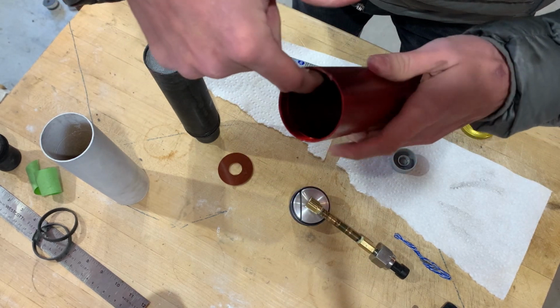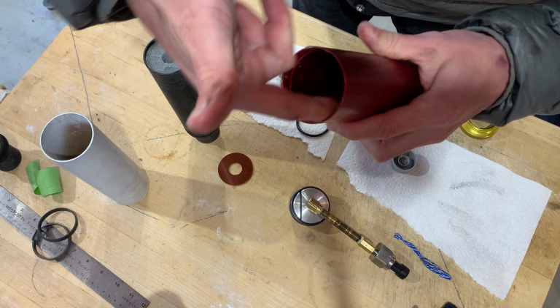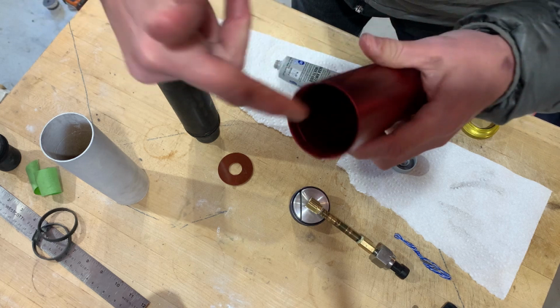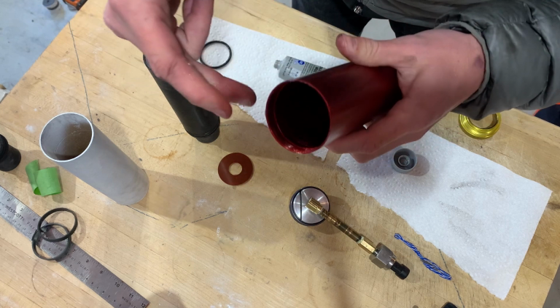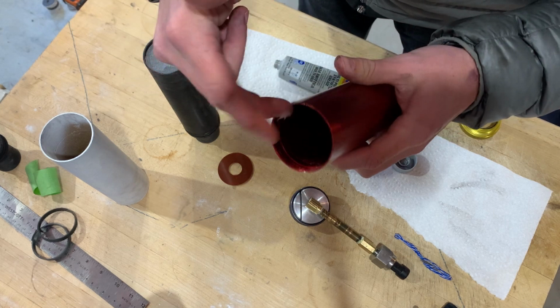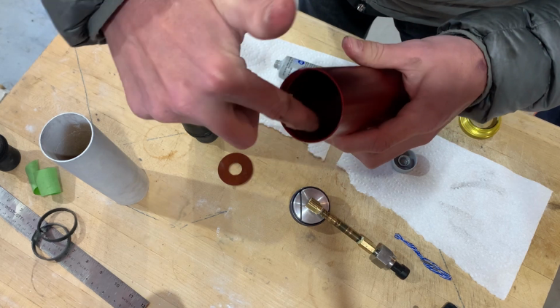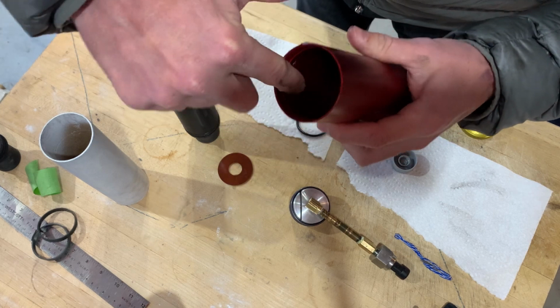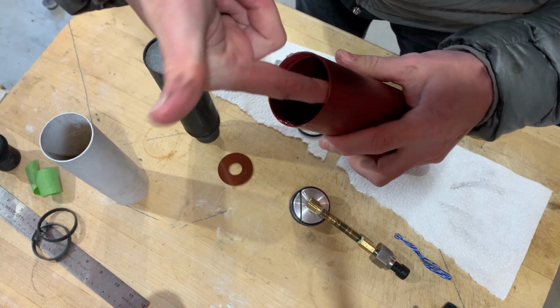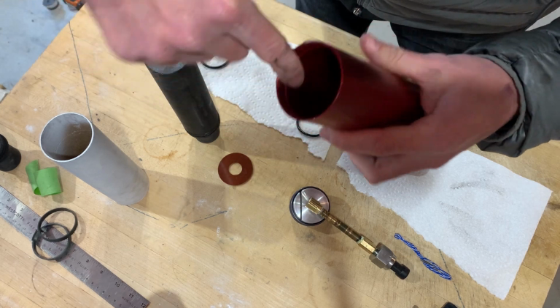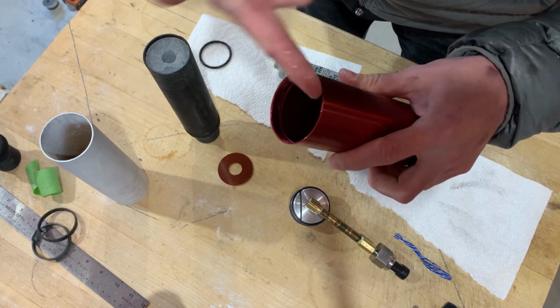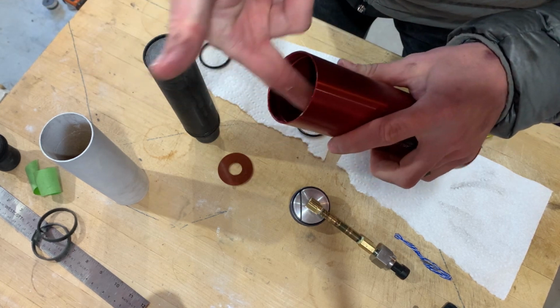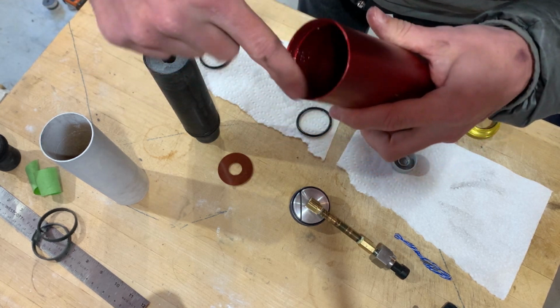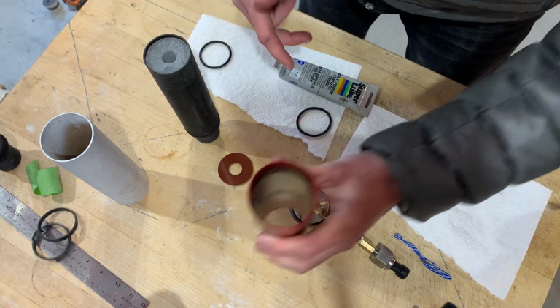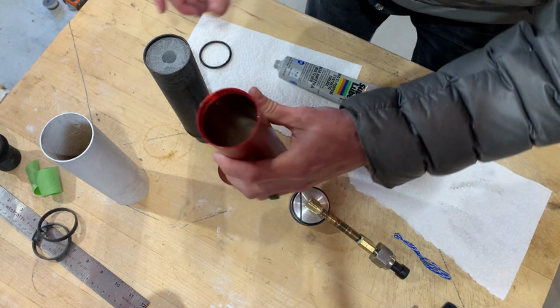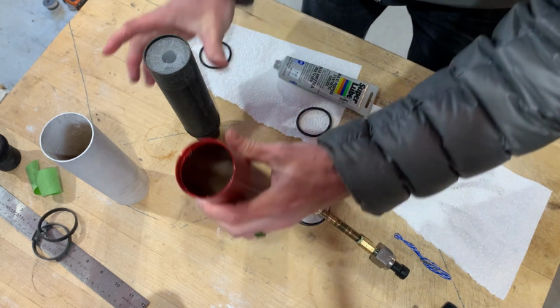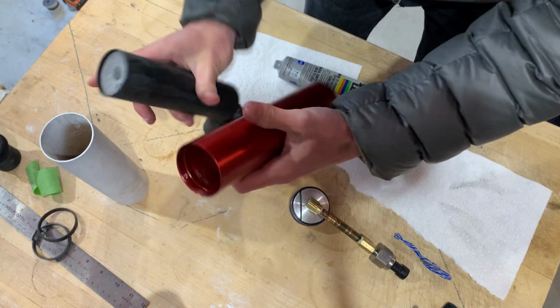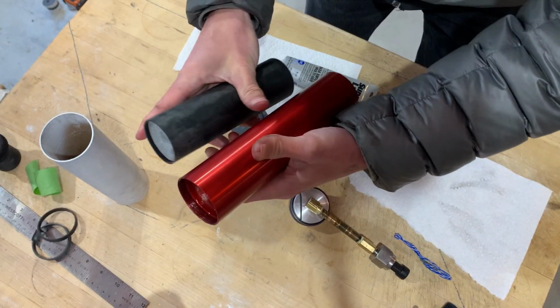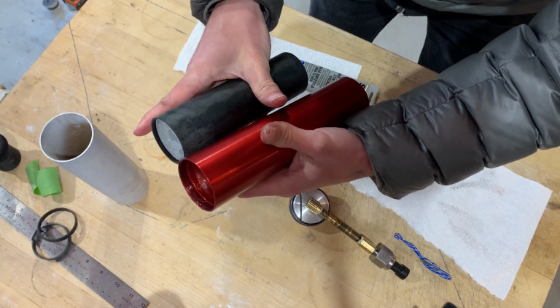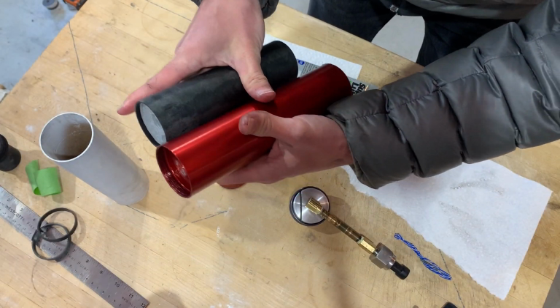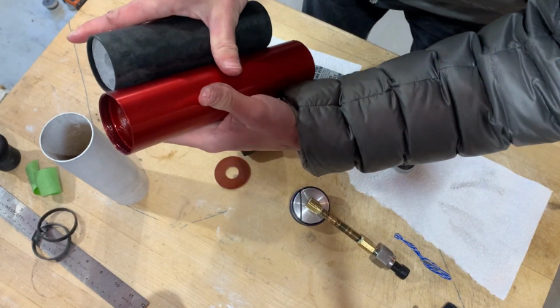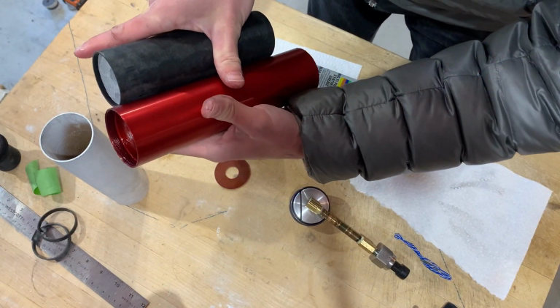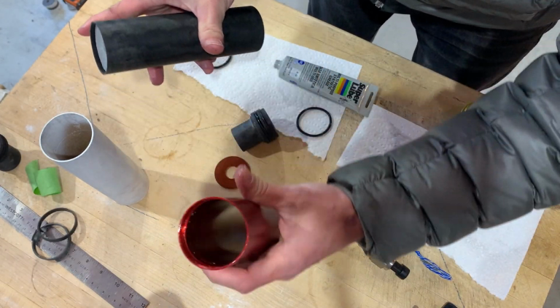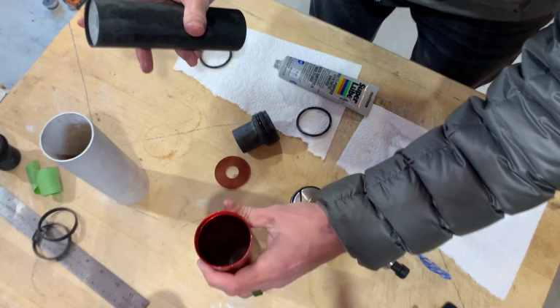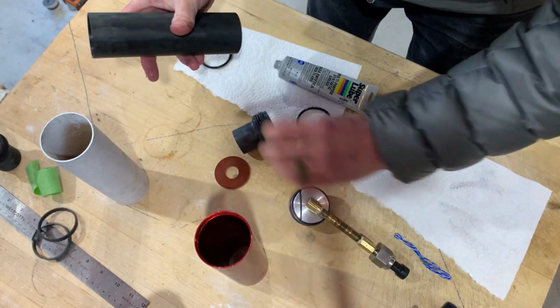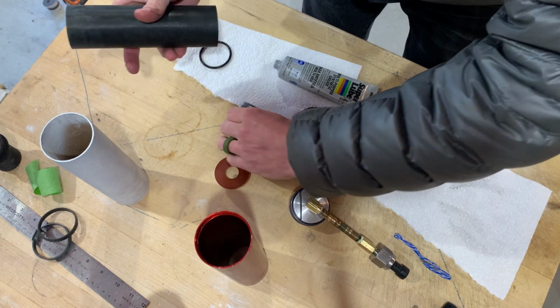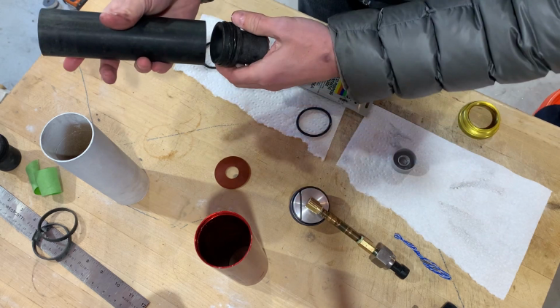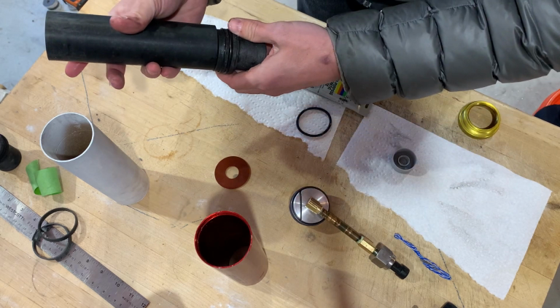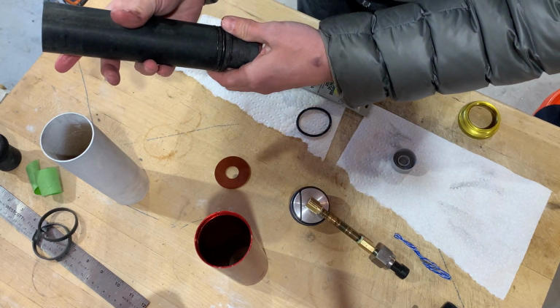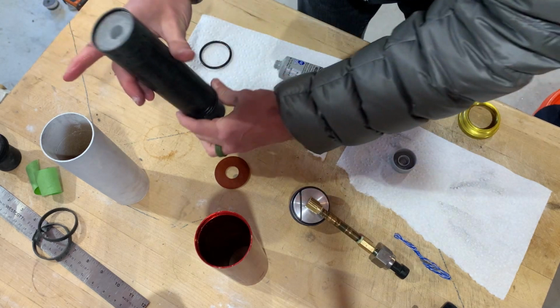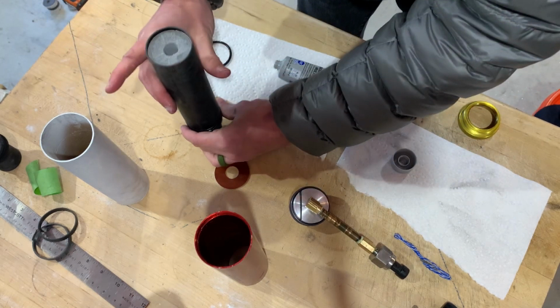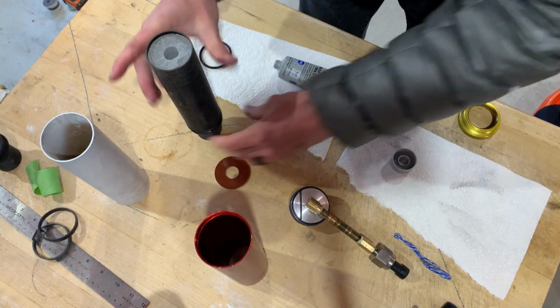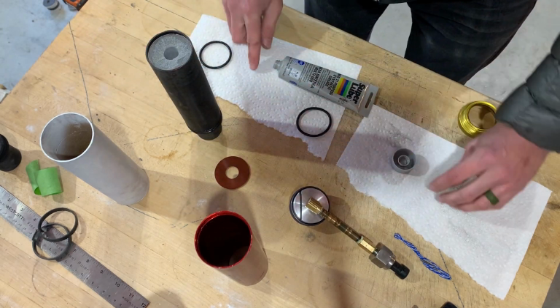I've noticed the anodizing on the inside of the case is wearing out at the interface where gases are escaping. A little extra lube can't hurt.